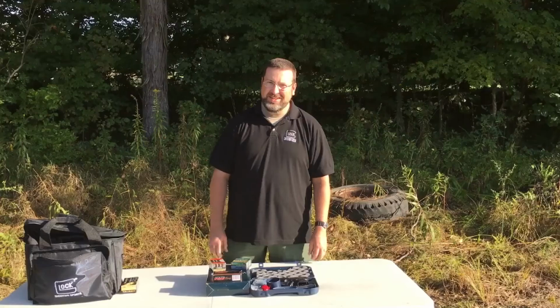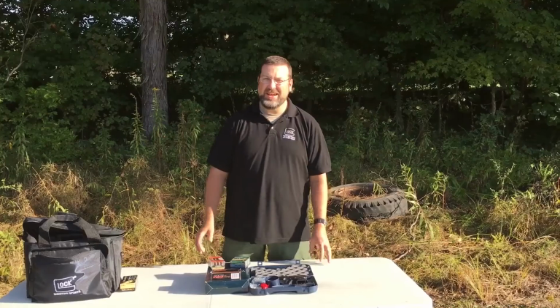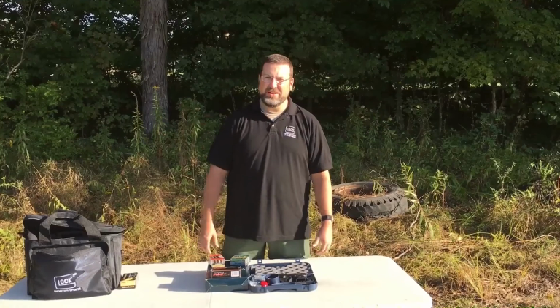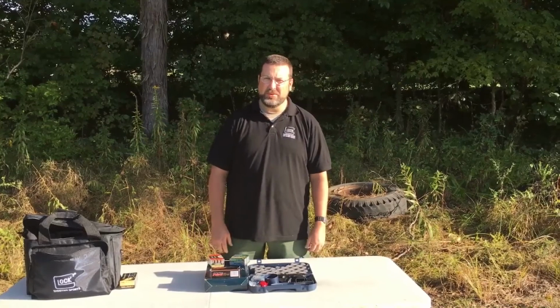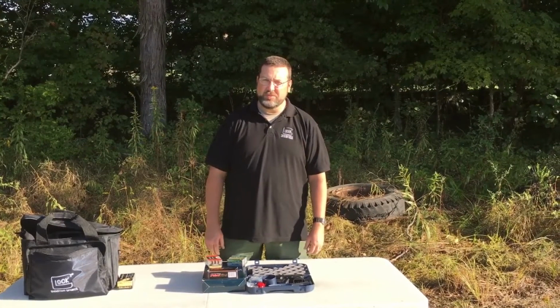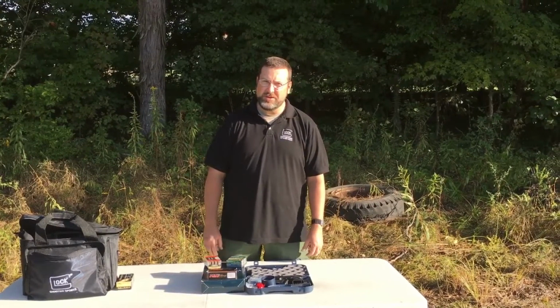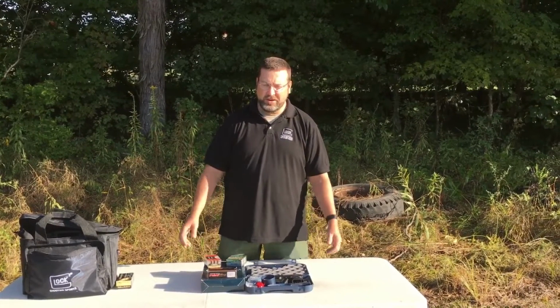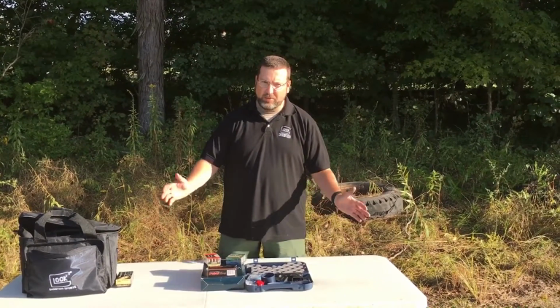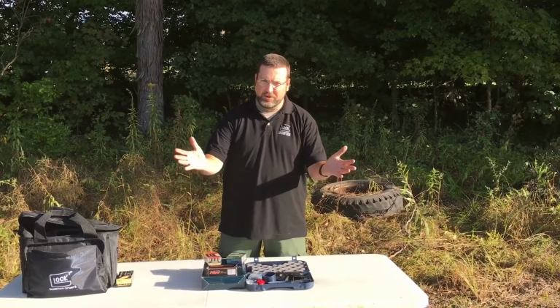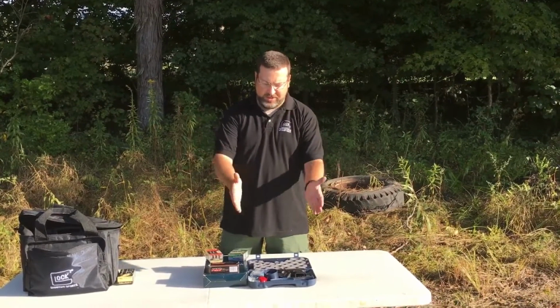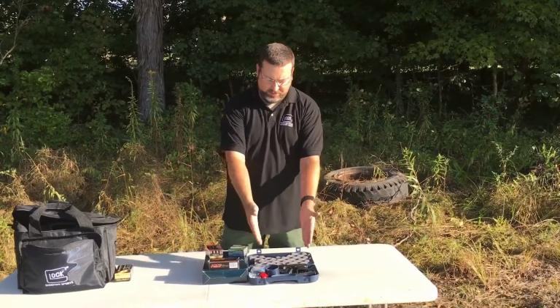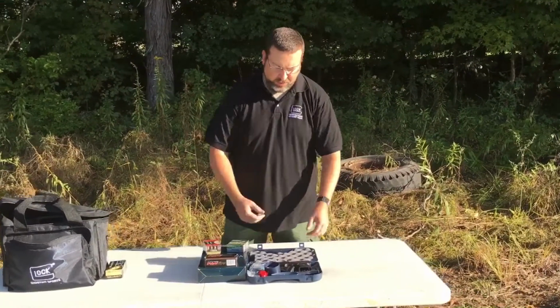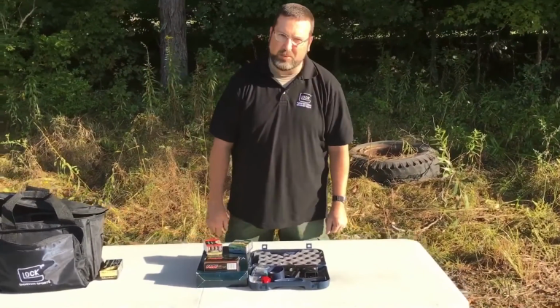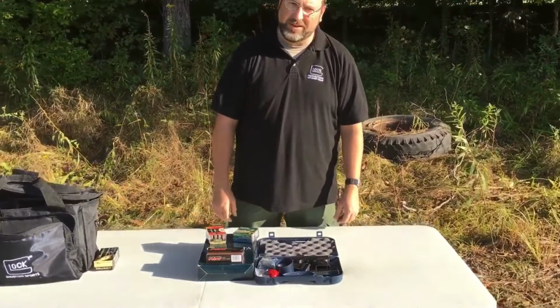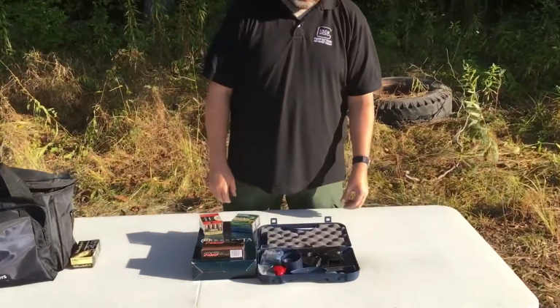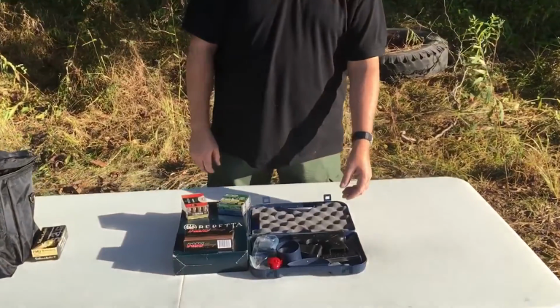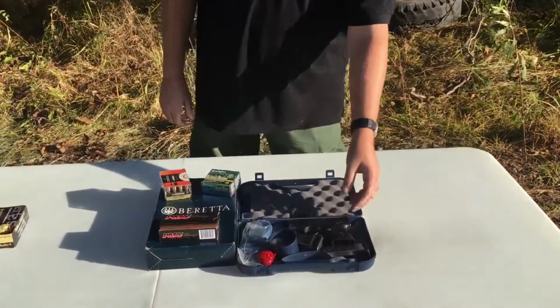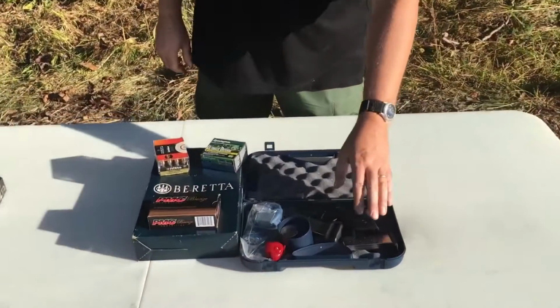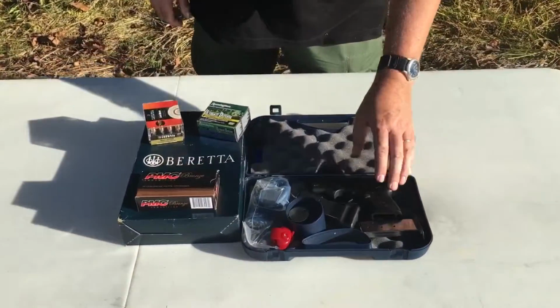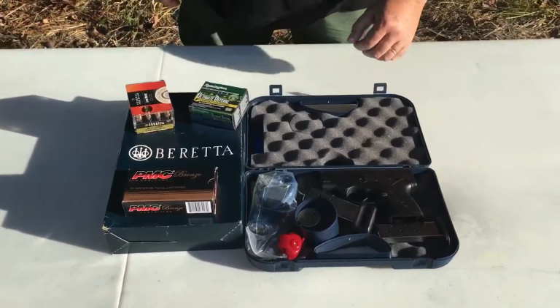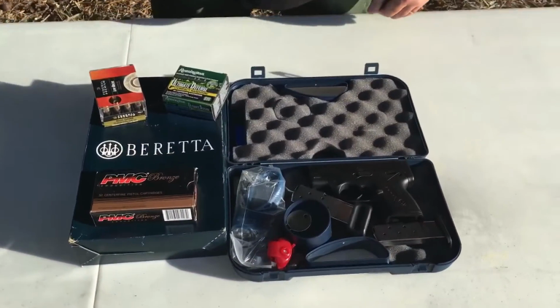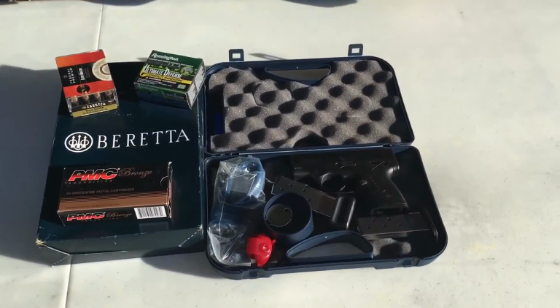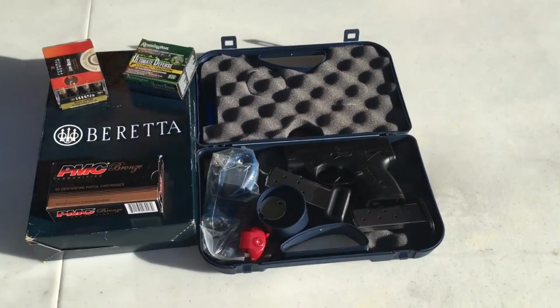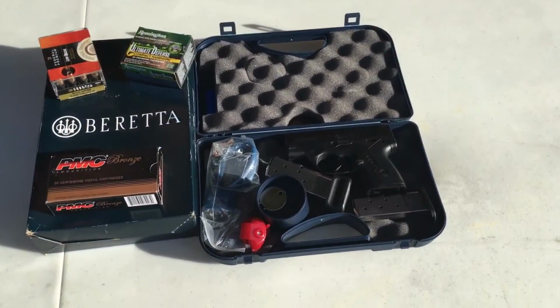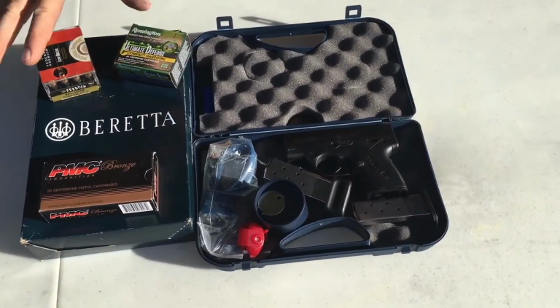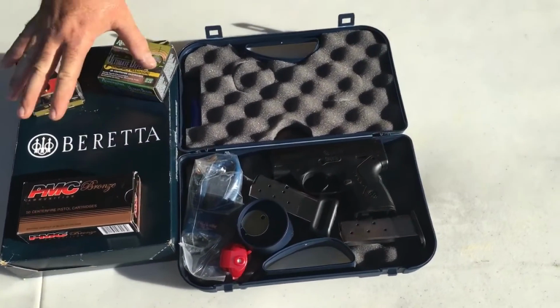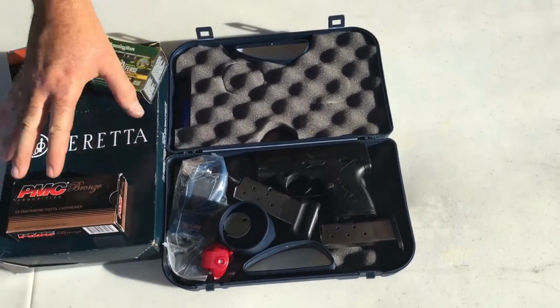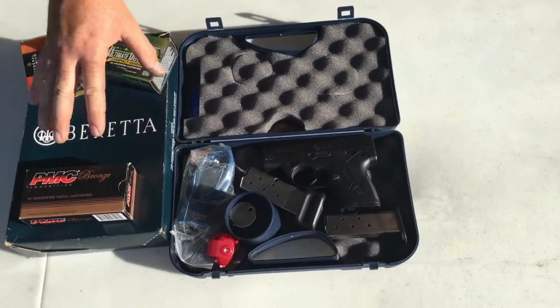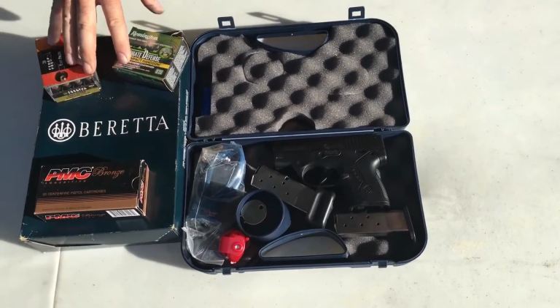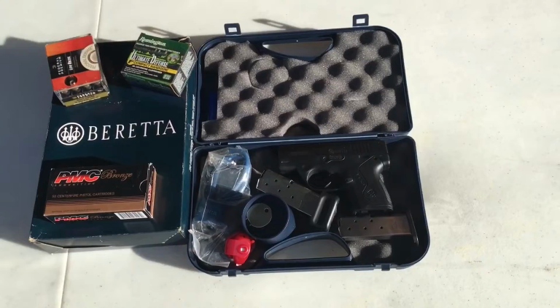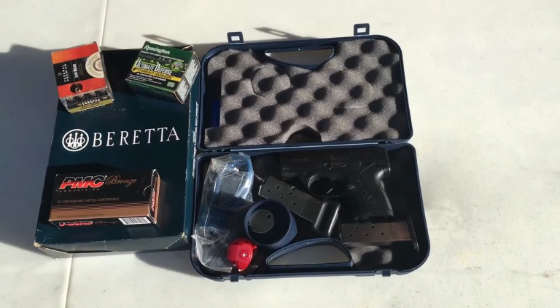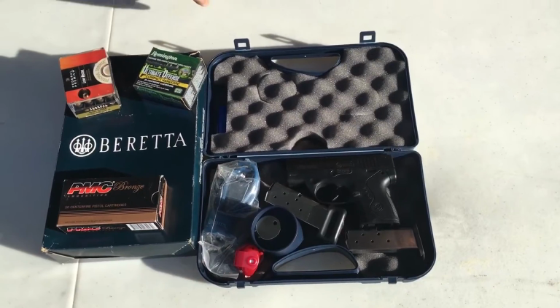Today on Gunslinger Firearms and Gear, we're going to do a review on a Beretta Nano. It's in 9mm. Got a variation of ammunition here for it.